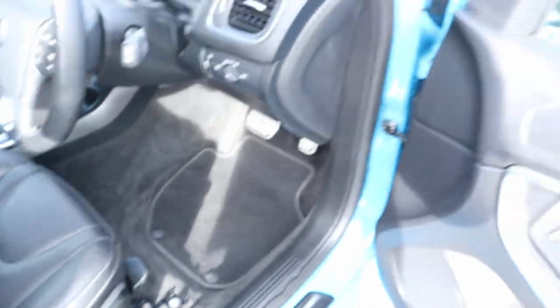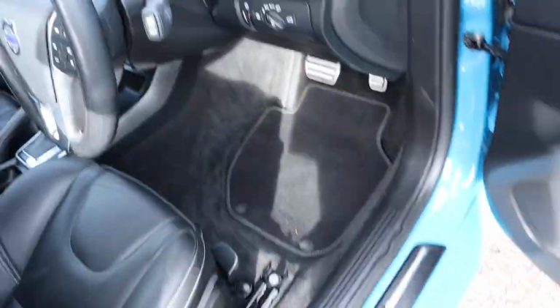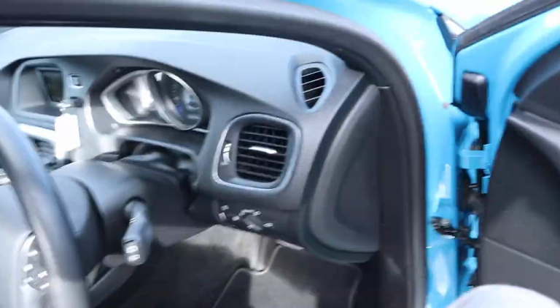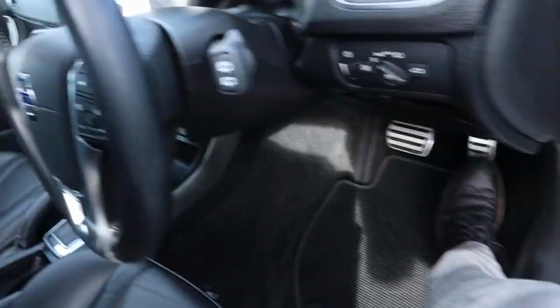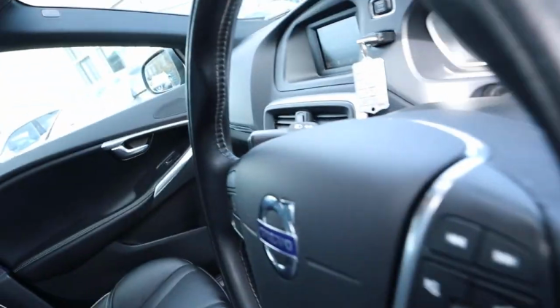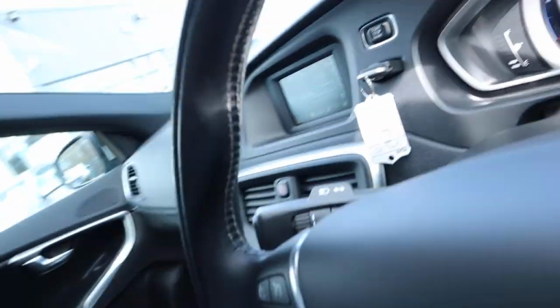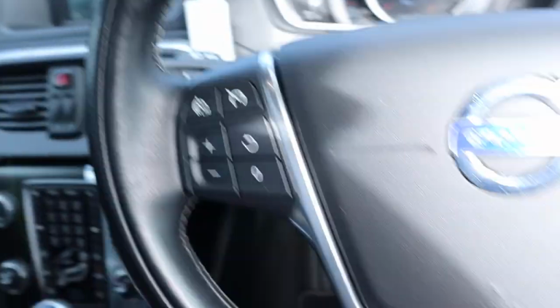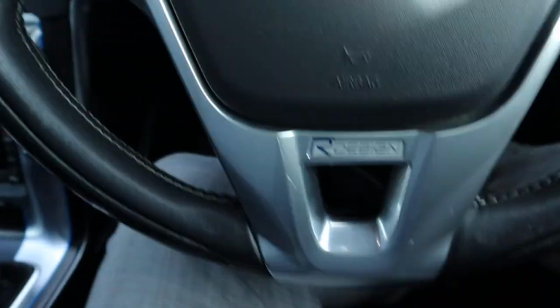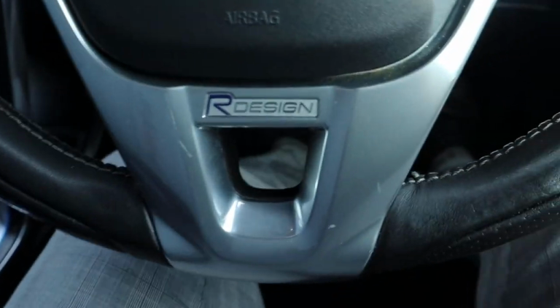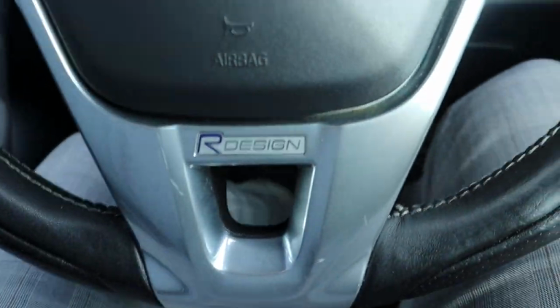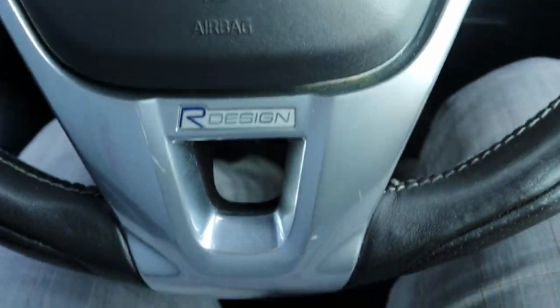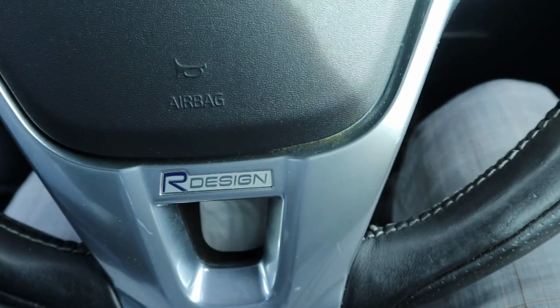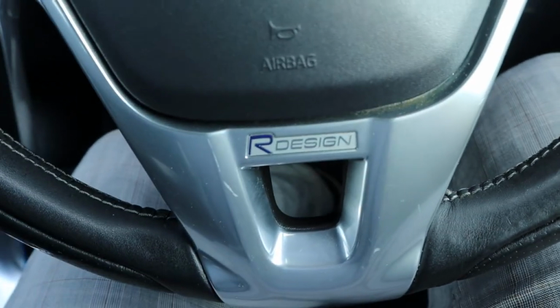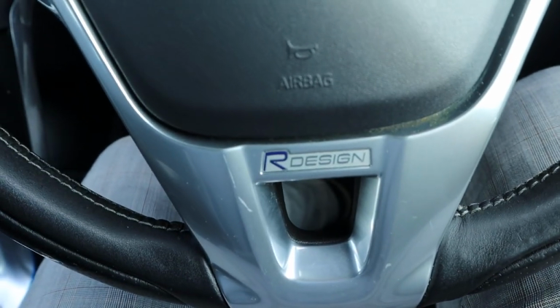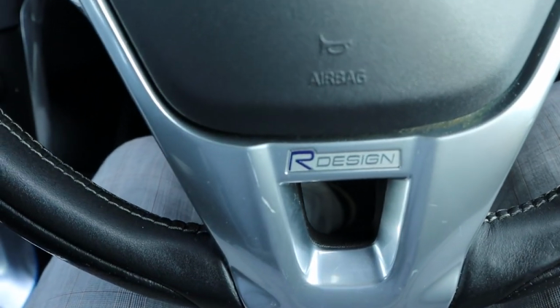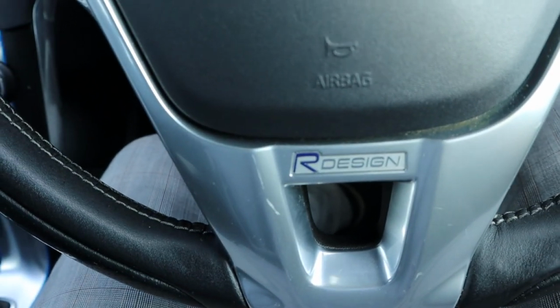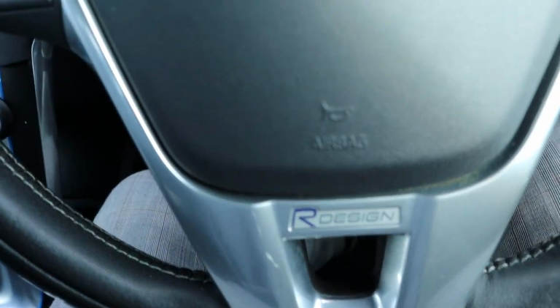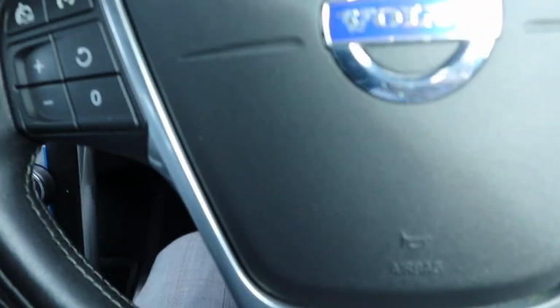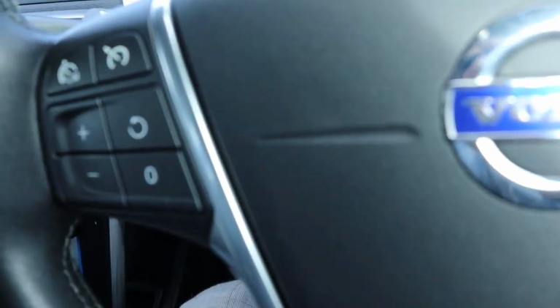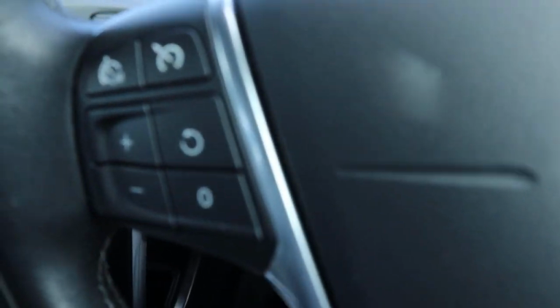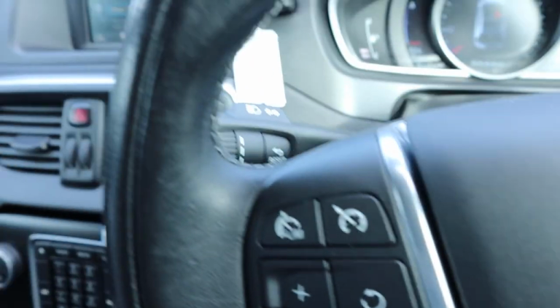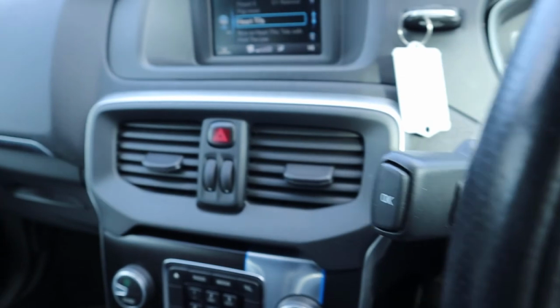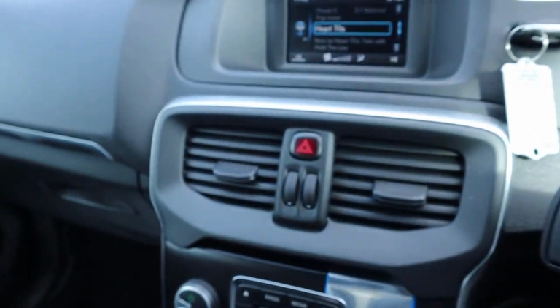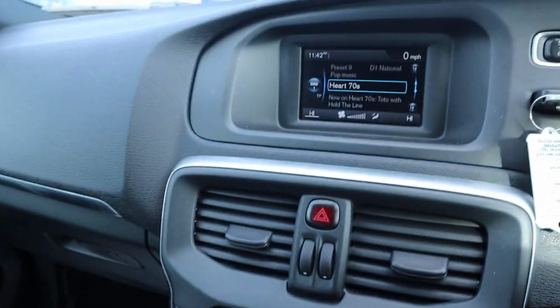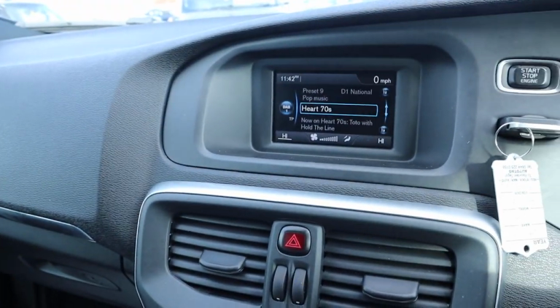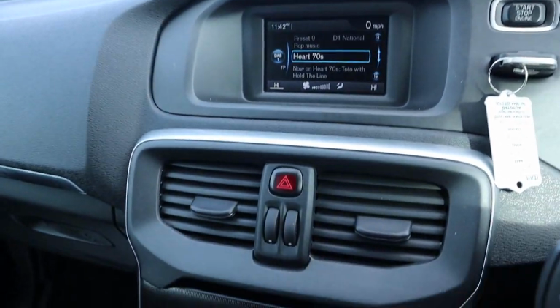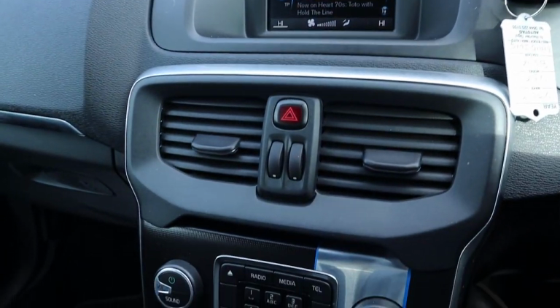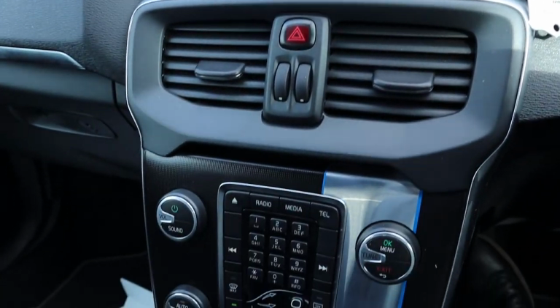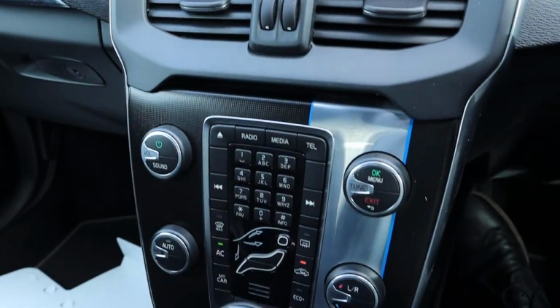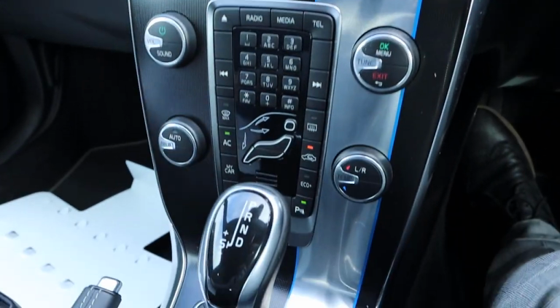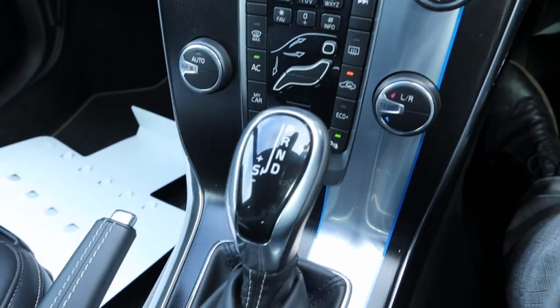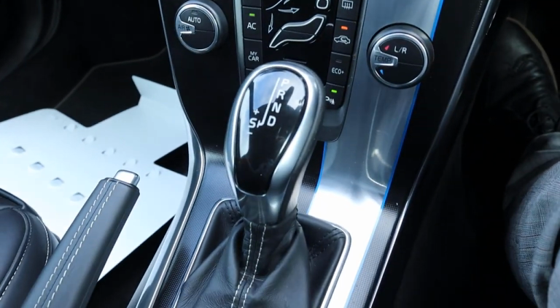So it's the R-Design — you've got that on the steering wheel. It's the 2-litre, it's the R-Design Luxe actually. 74 miles to the gallon. Only £20 a year to tax this beauty.